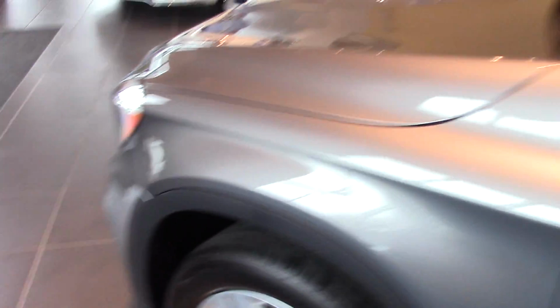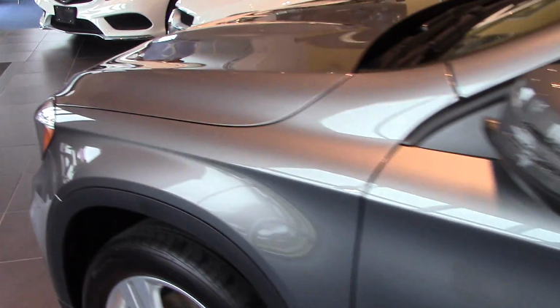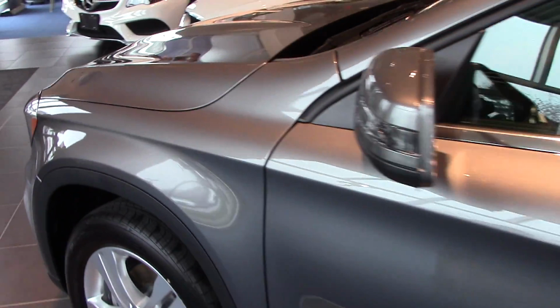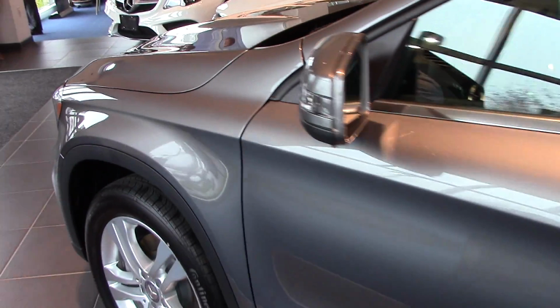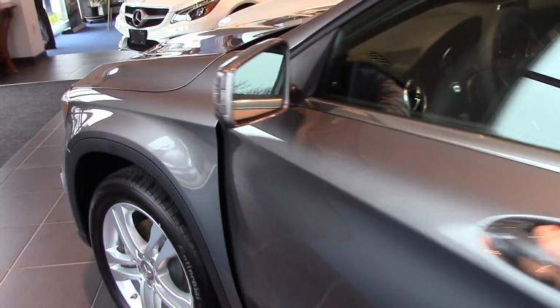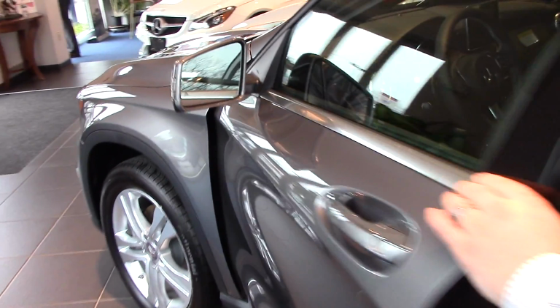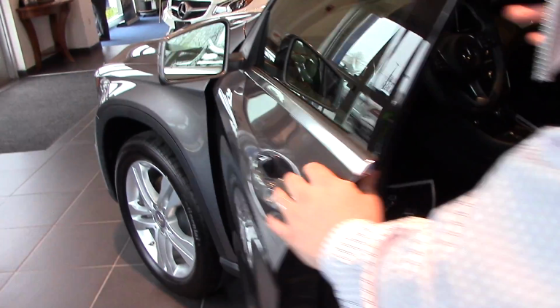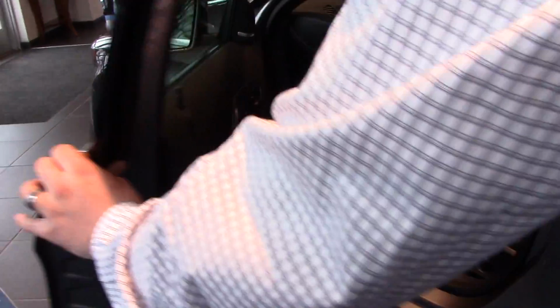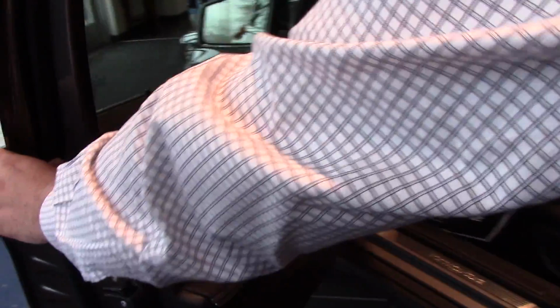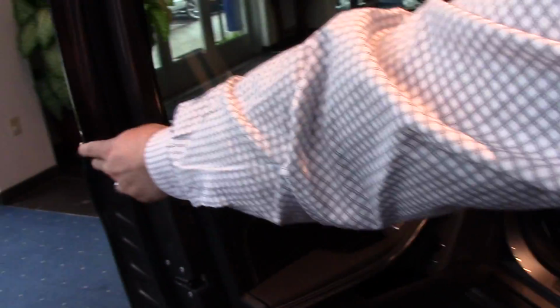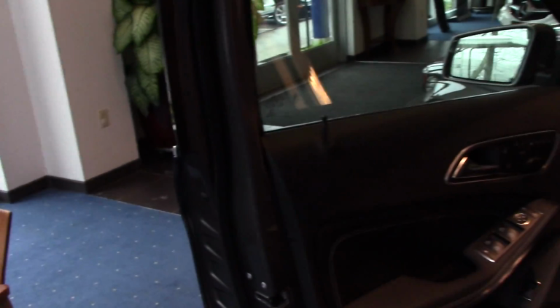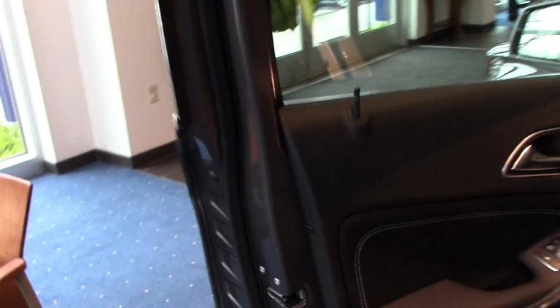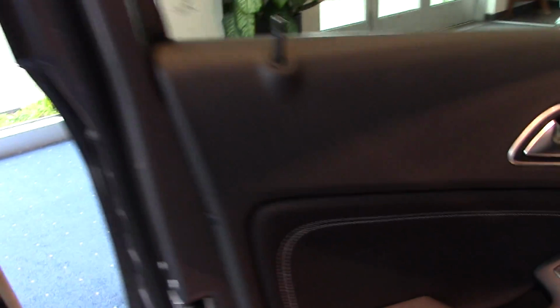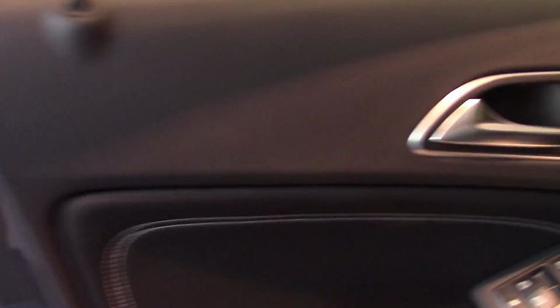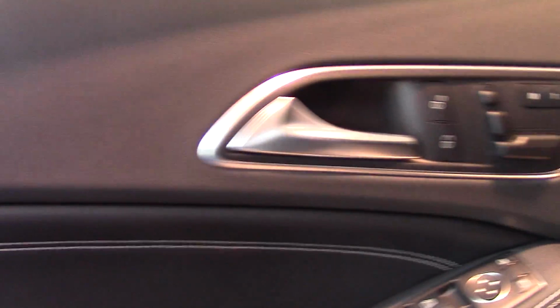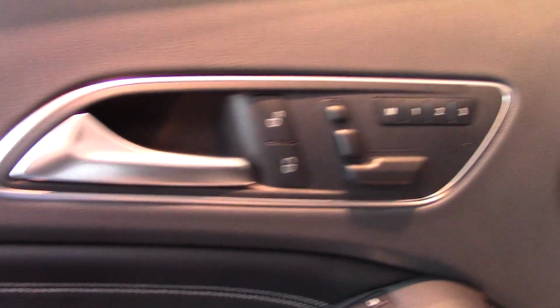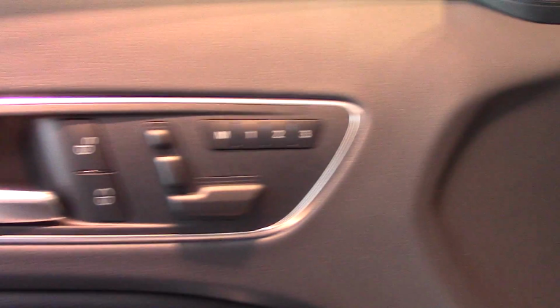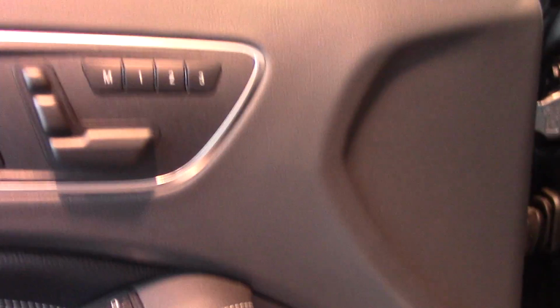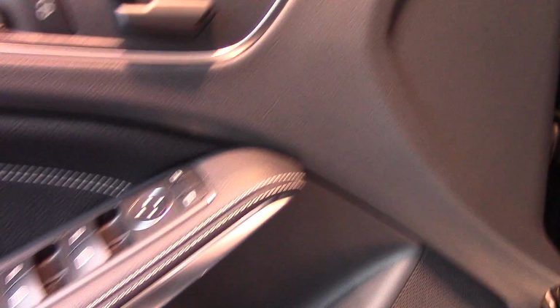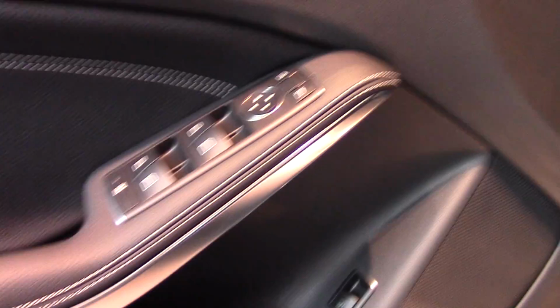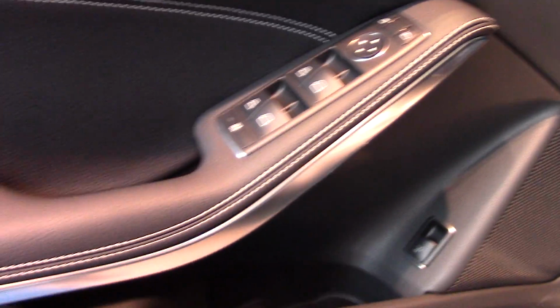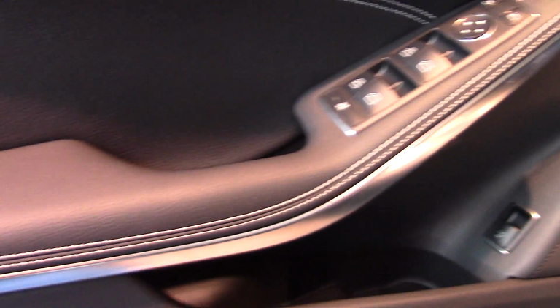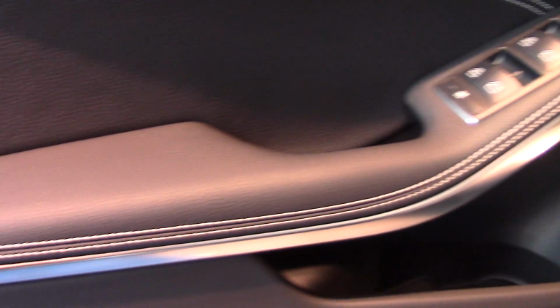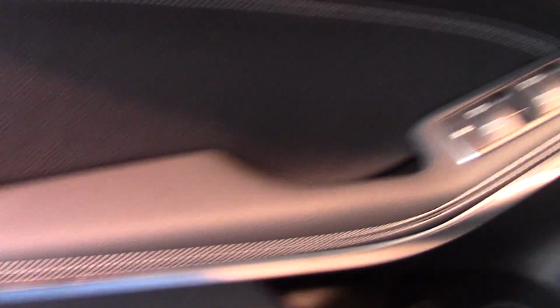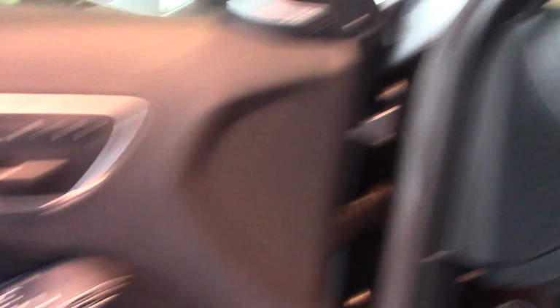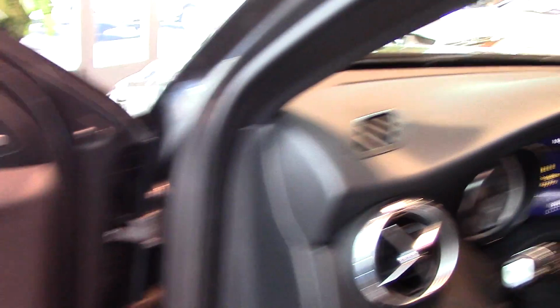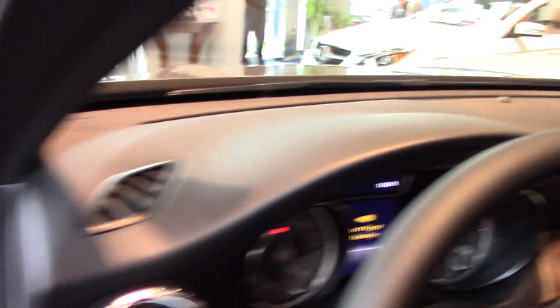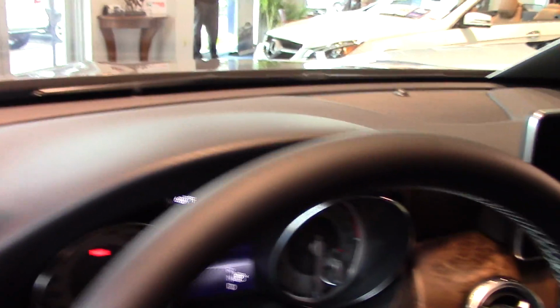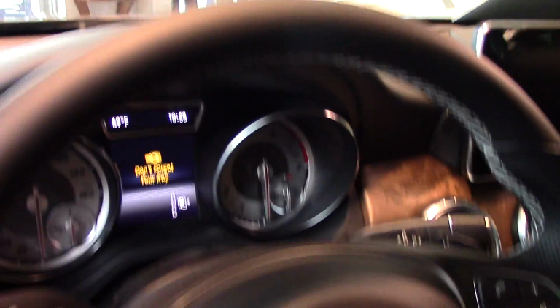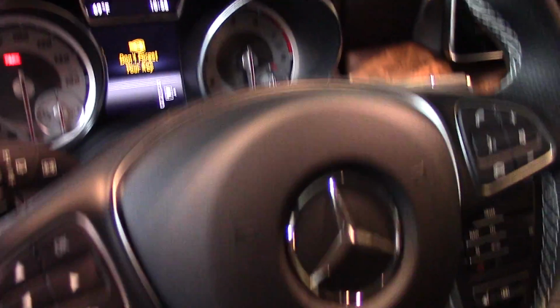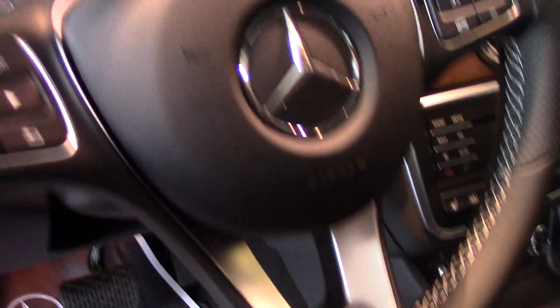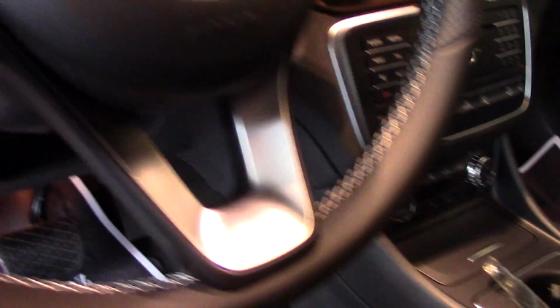This has a poplar wood interior with the keyless go, so it's just a push-button start. This also comes with a rear-view camera and blind spot.